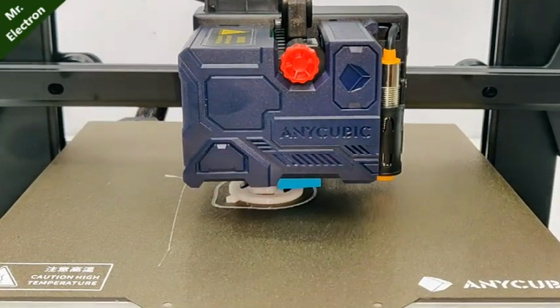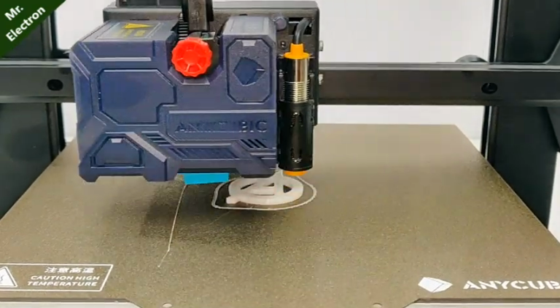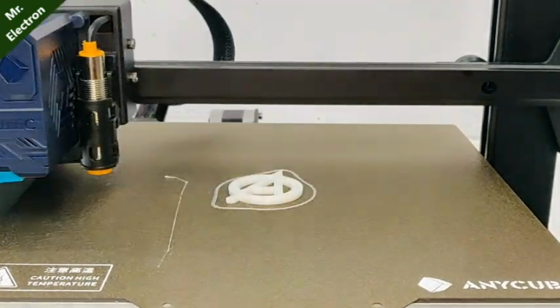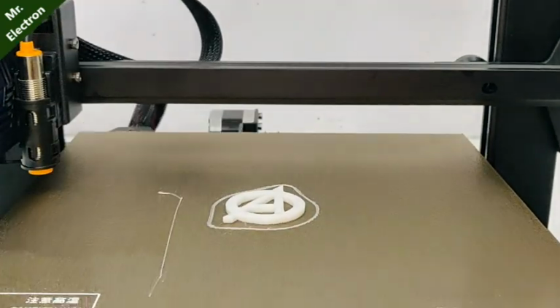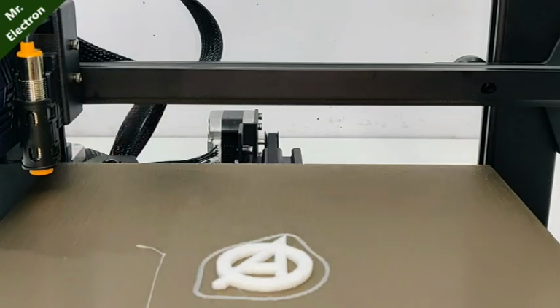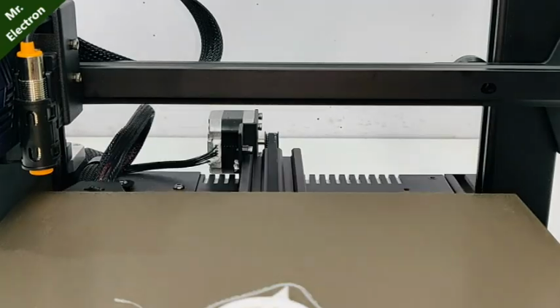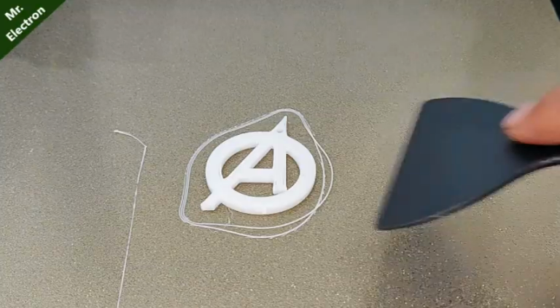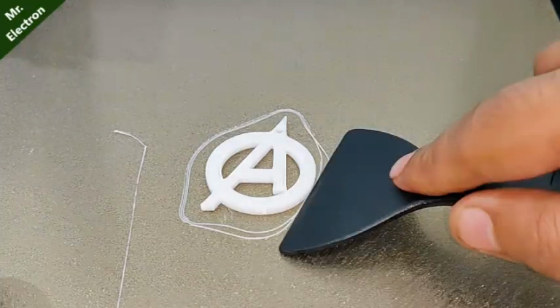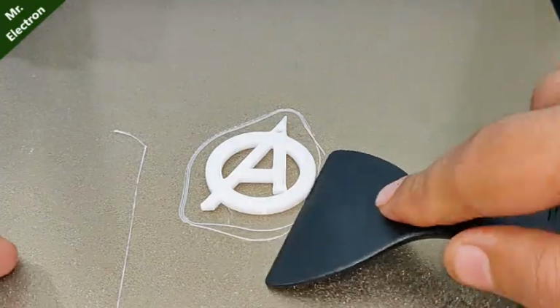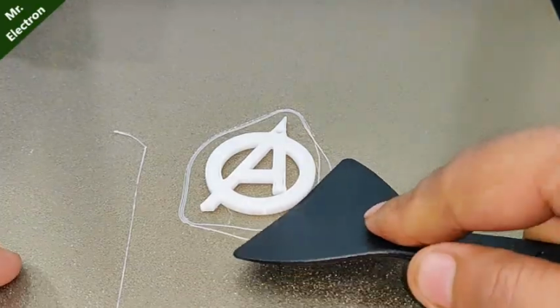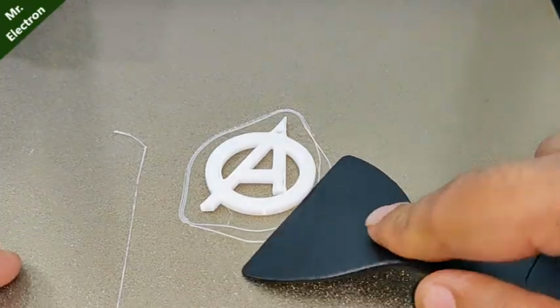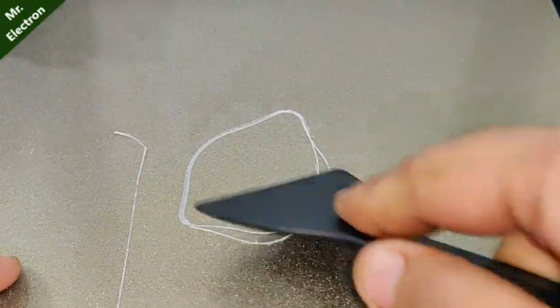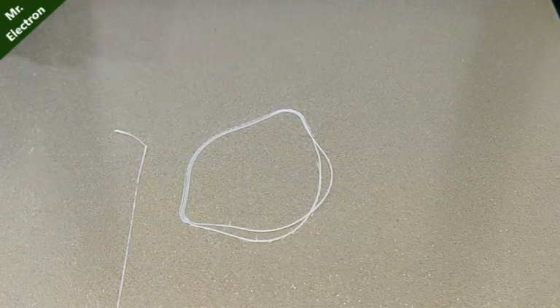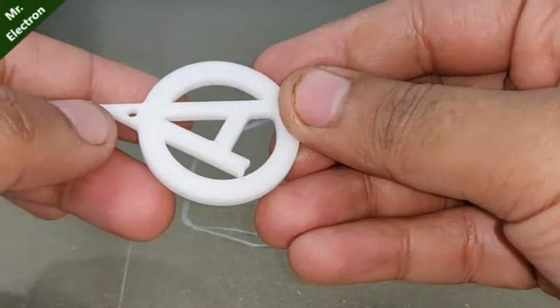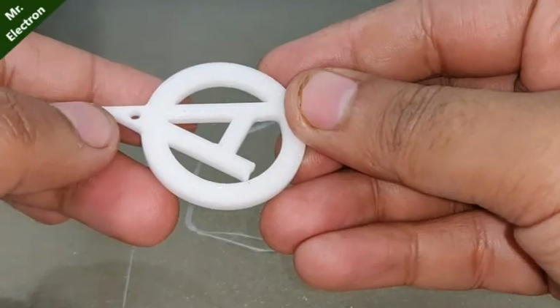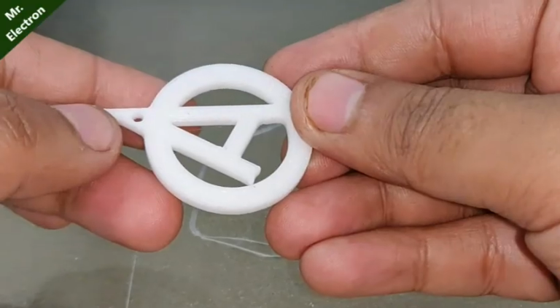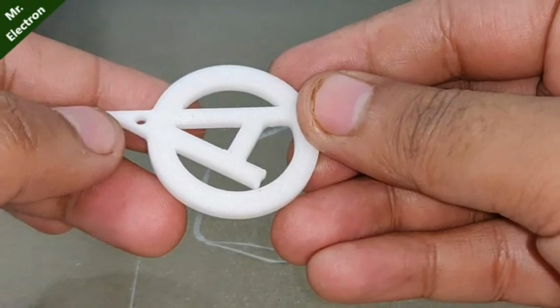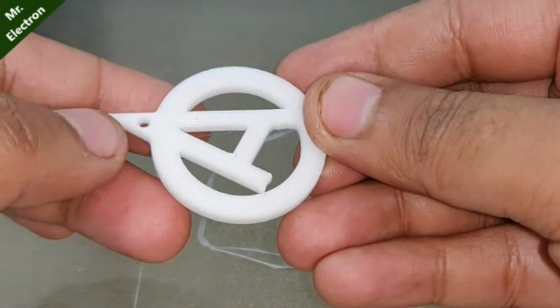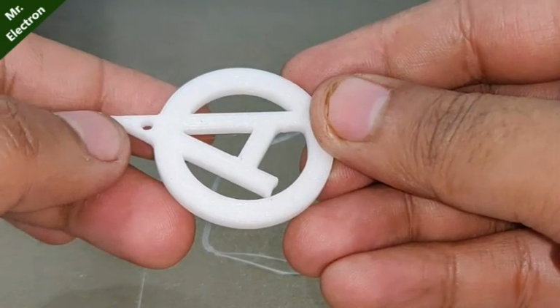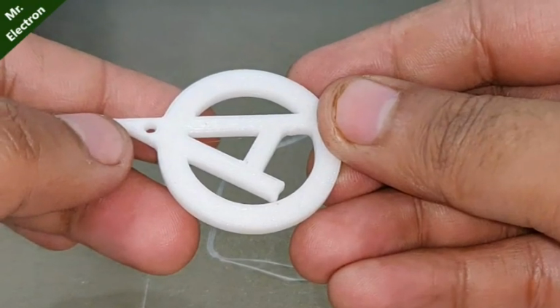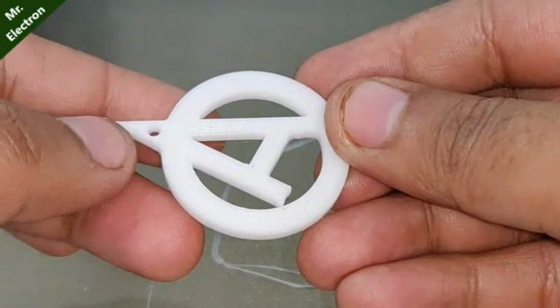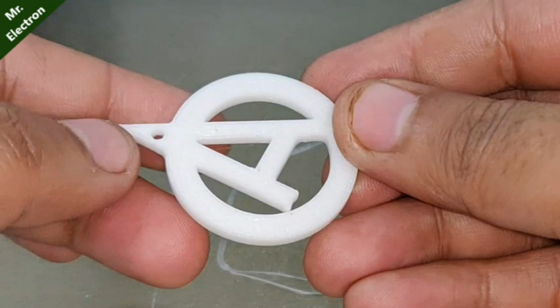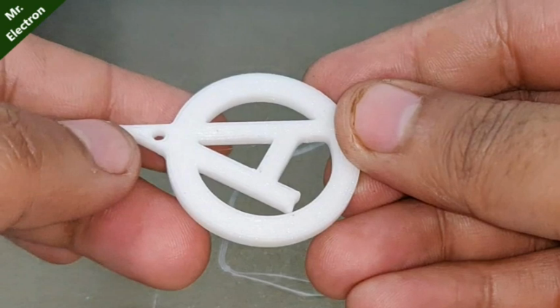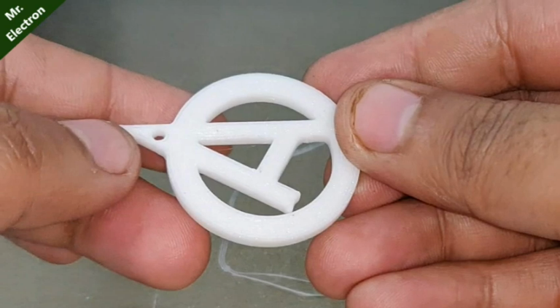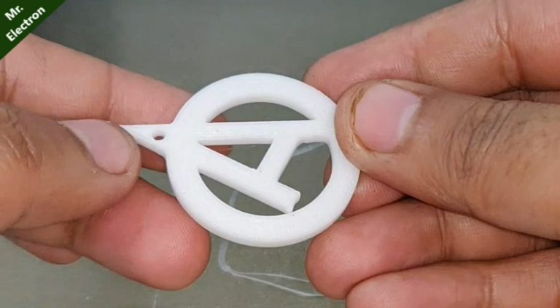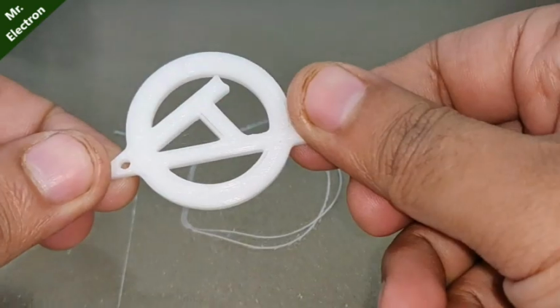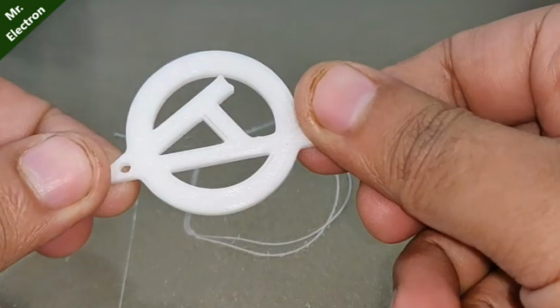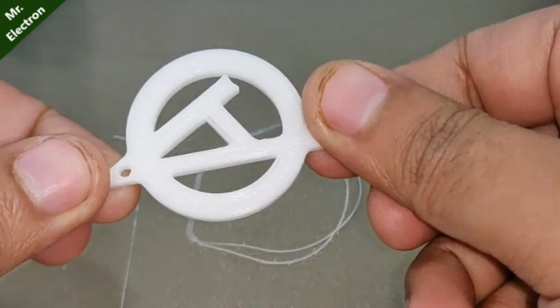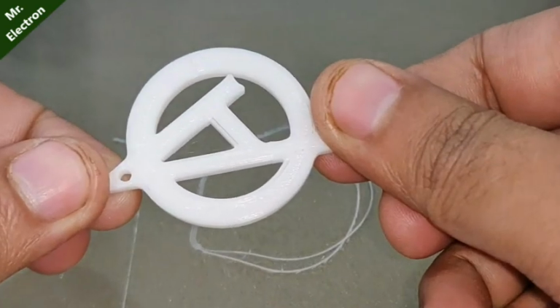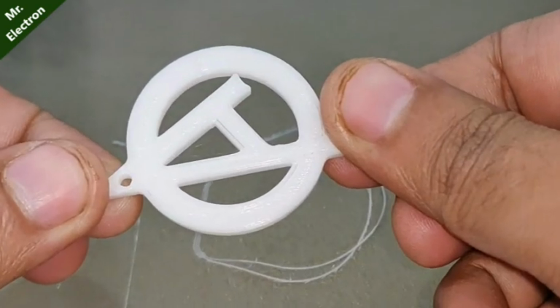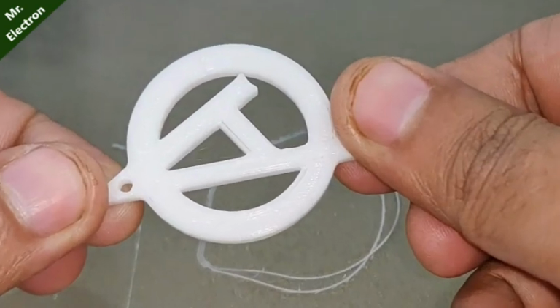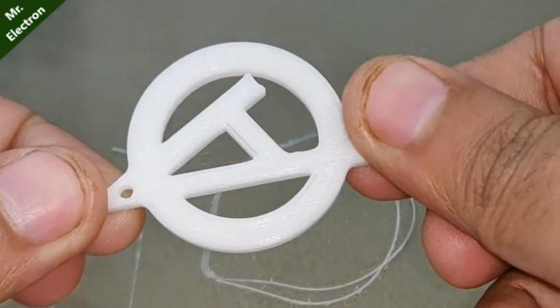After printing, the models can be removed by gently bending the spring steel magnetic platform. That's all about the printer.